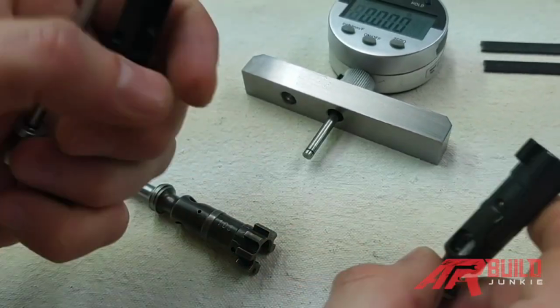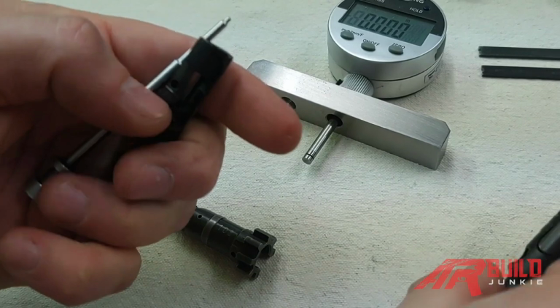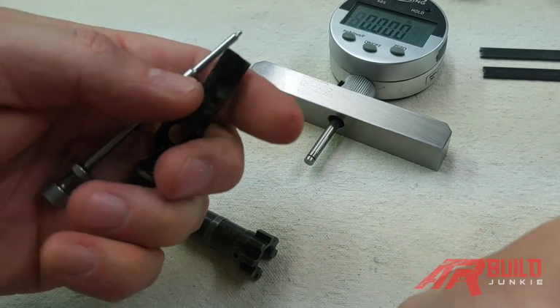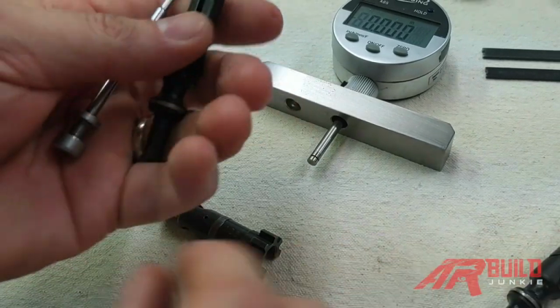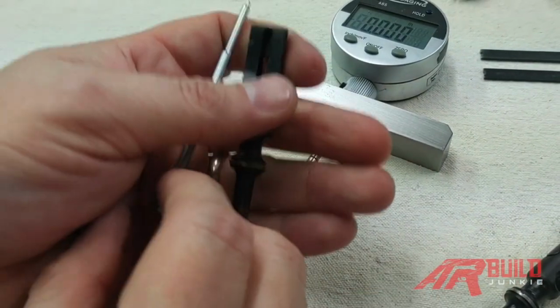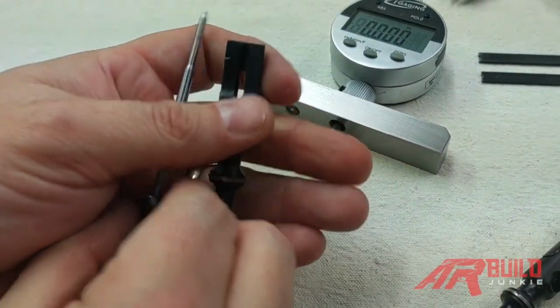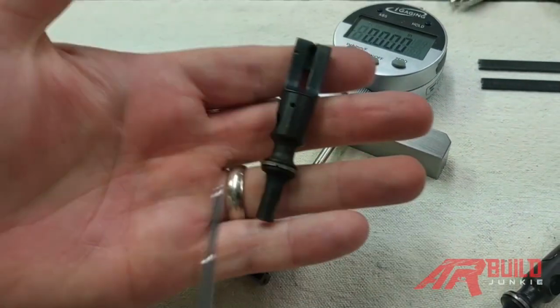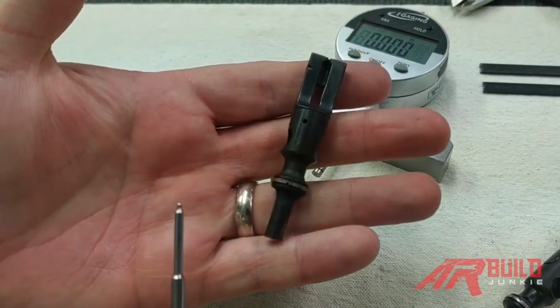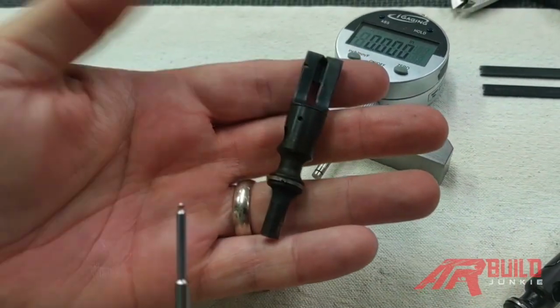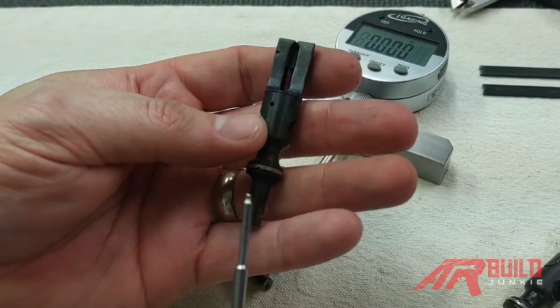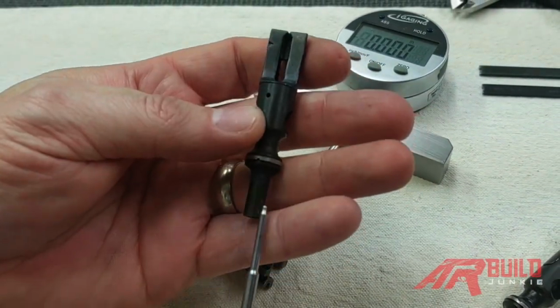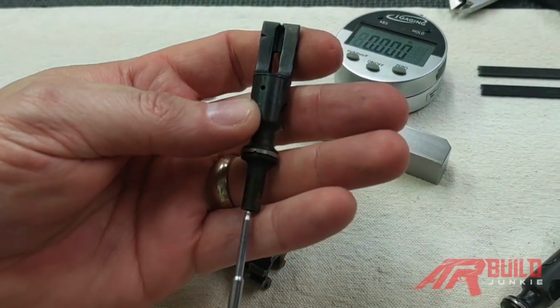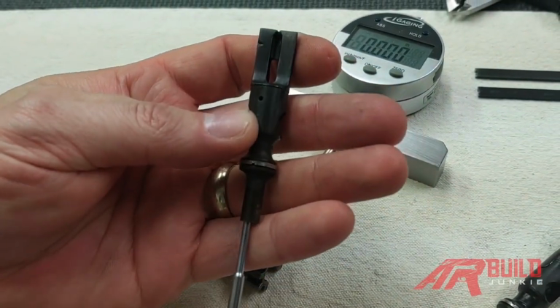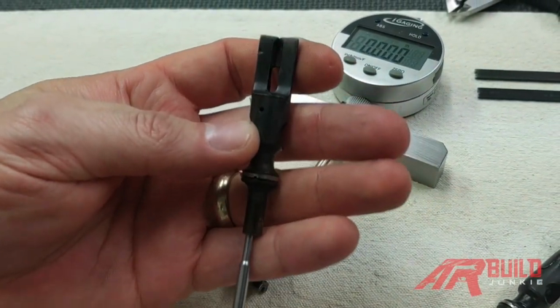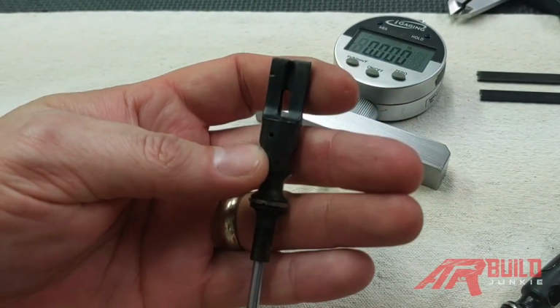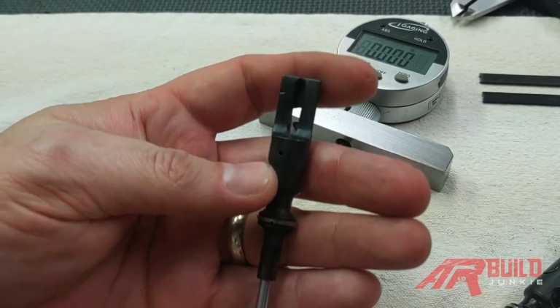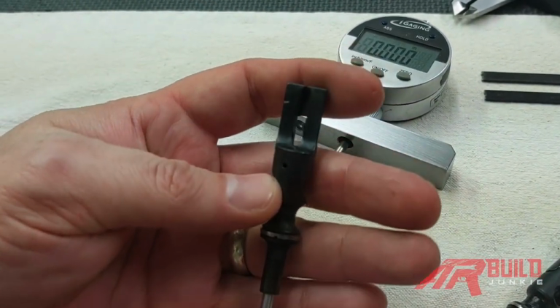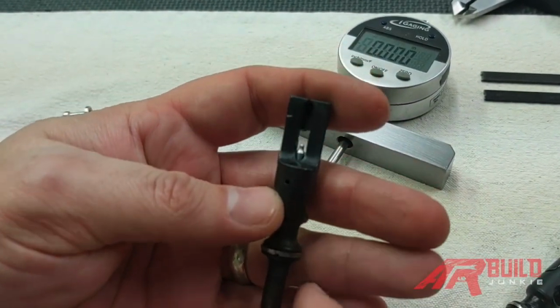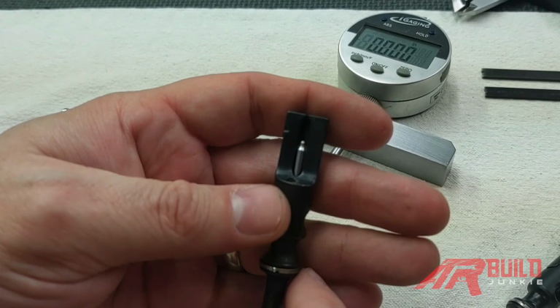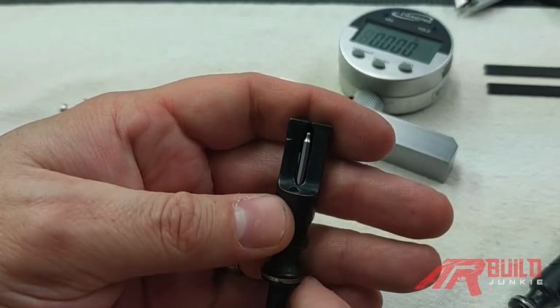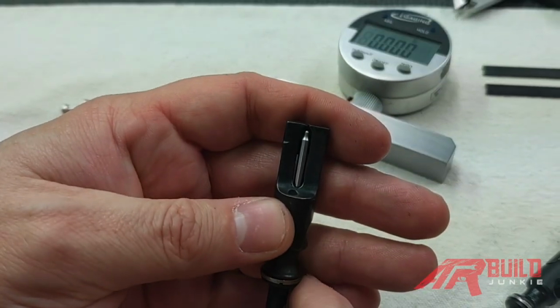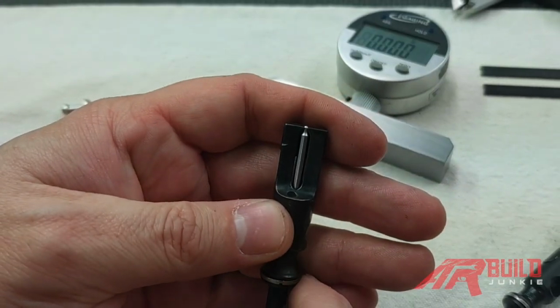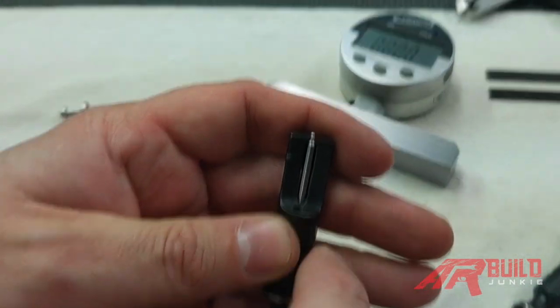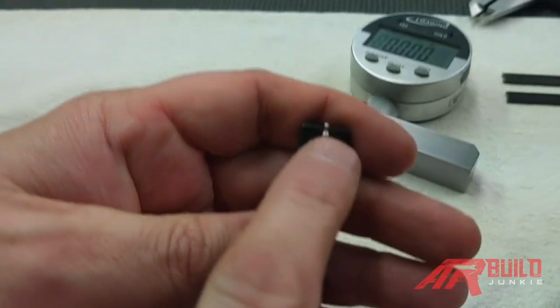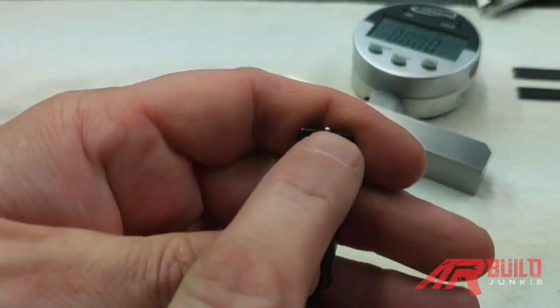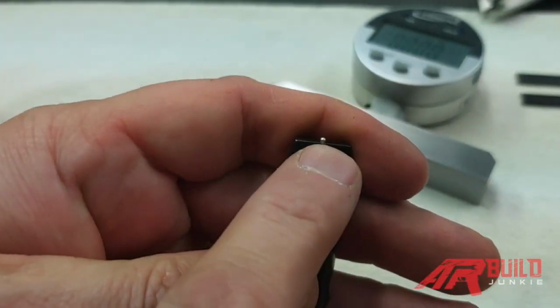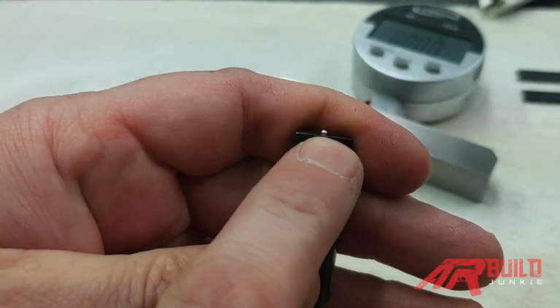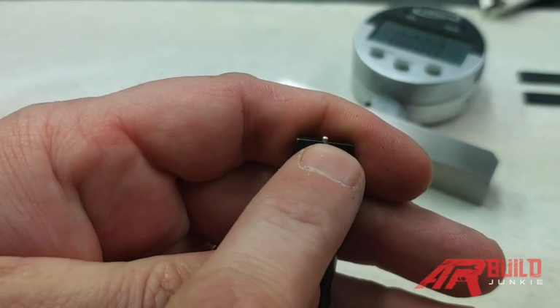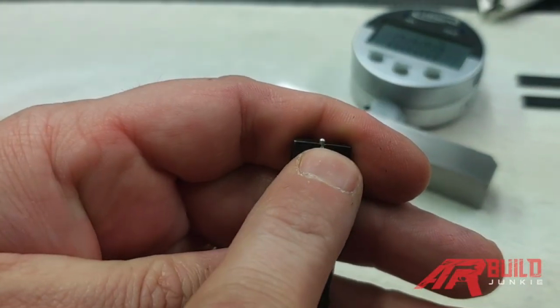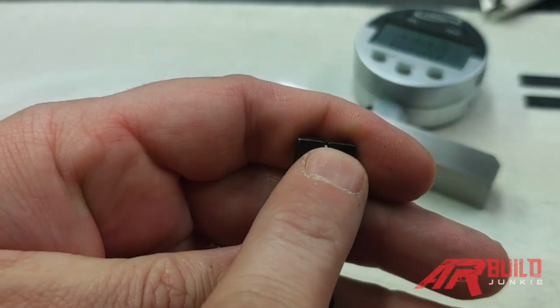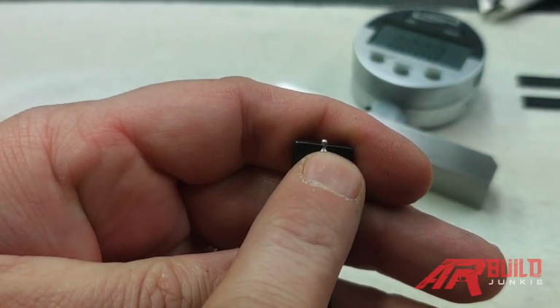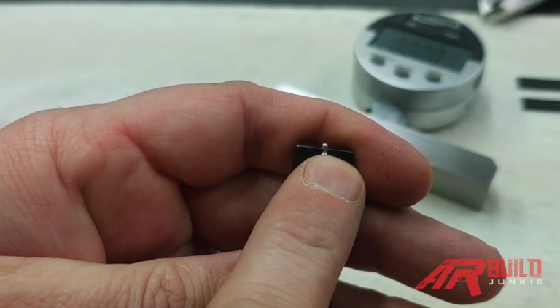I'm going to show you on a cutaway bolt. The firing pin goes in, and how much the firing pin sticks out right there is what we're going to measure.